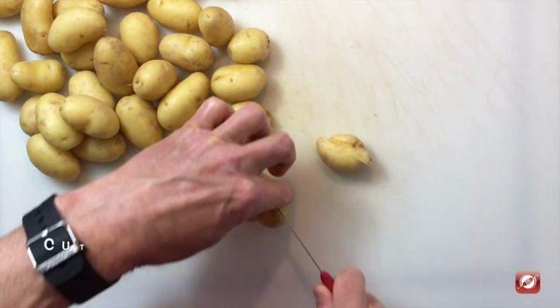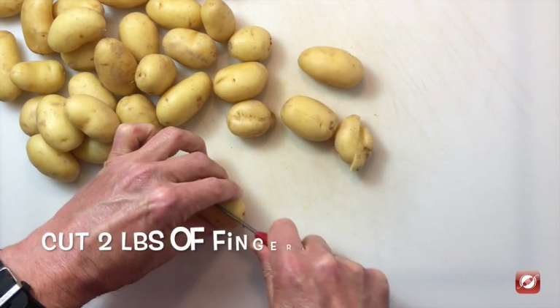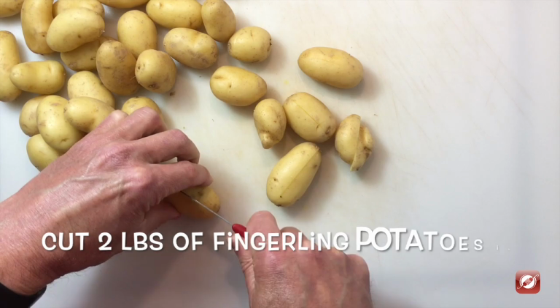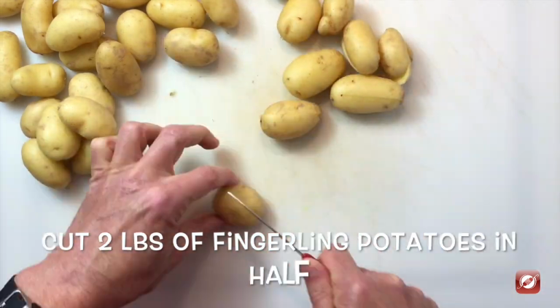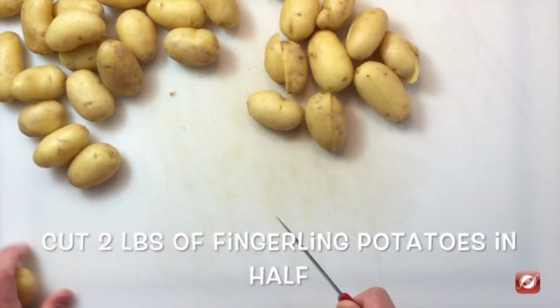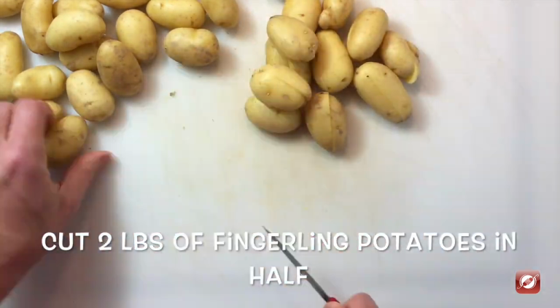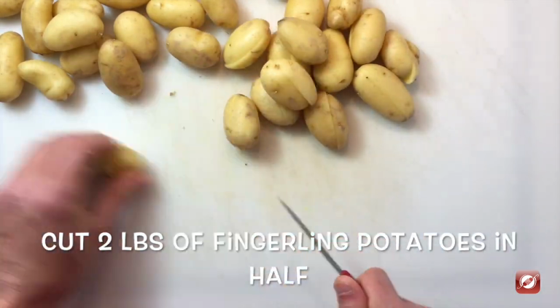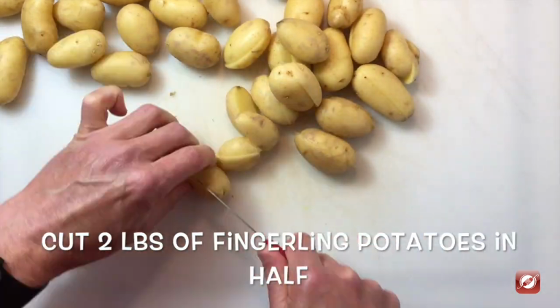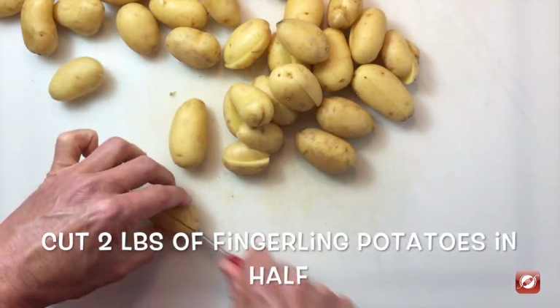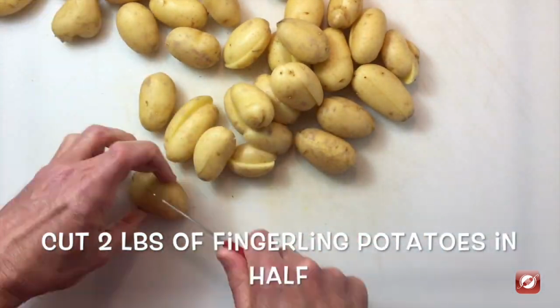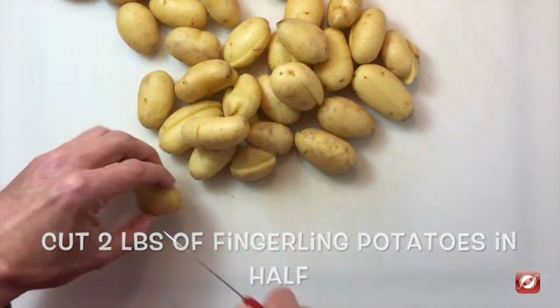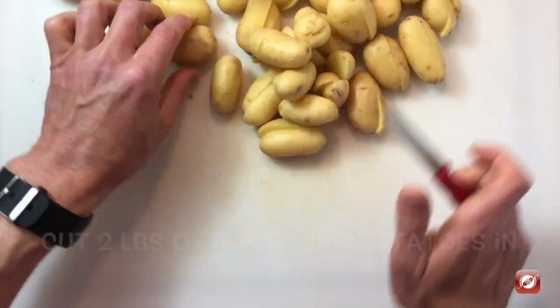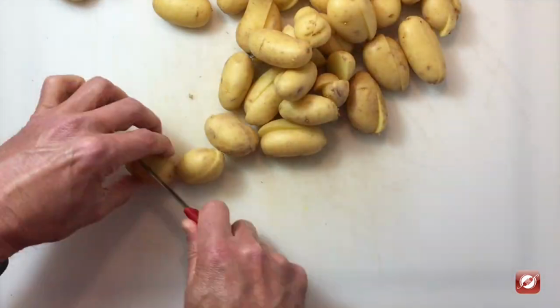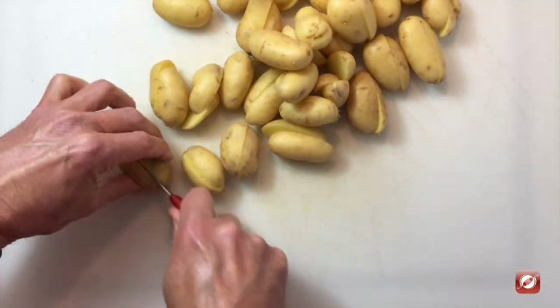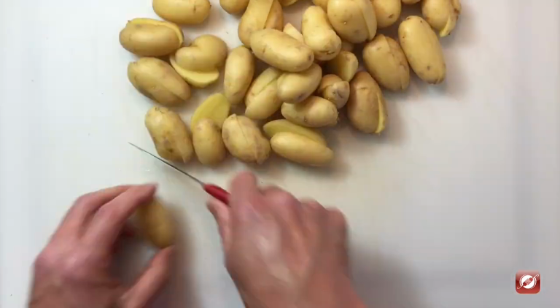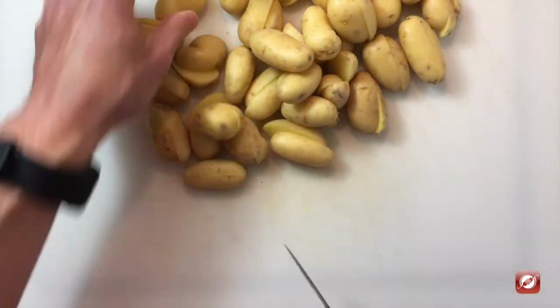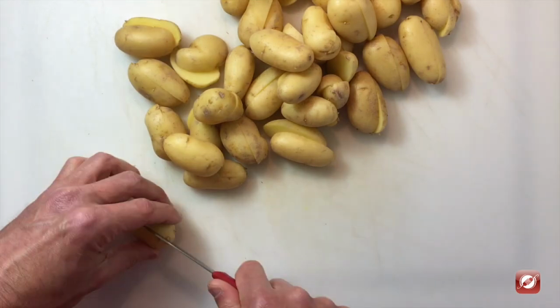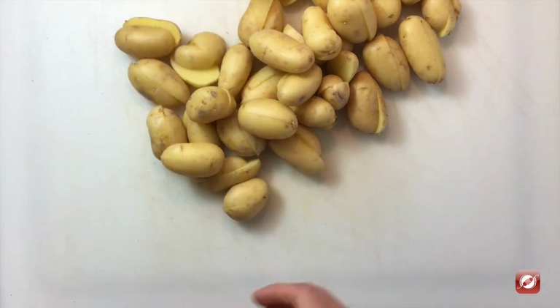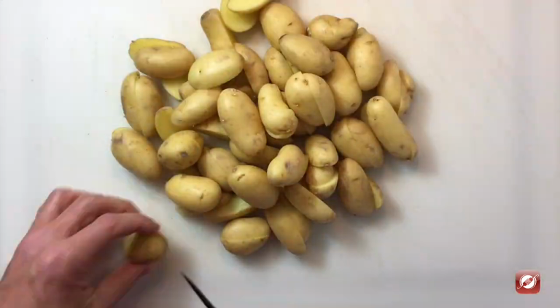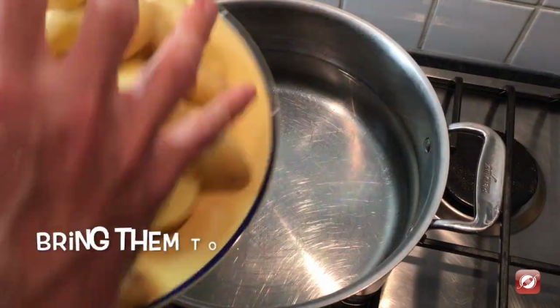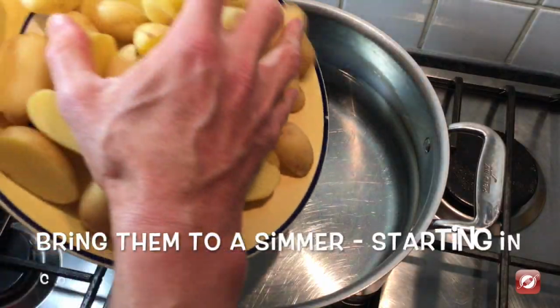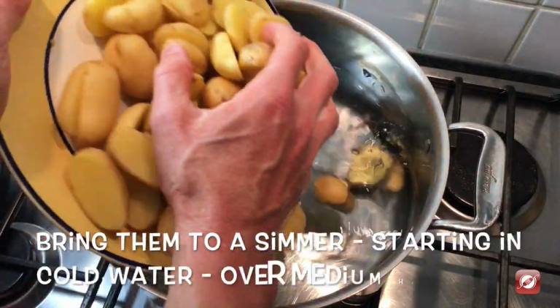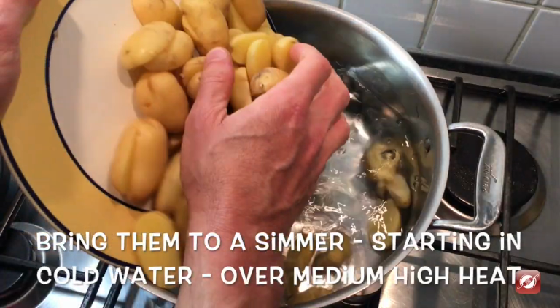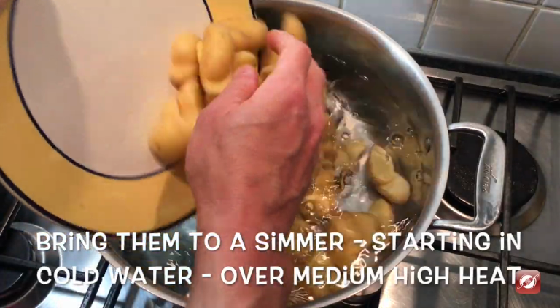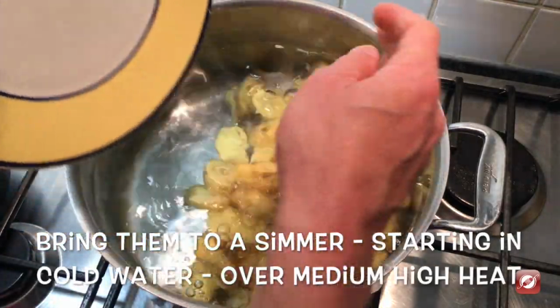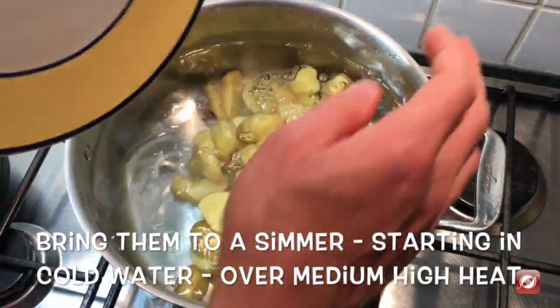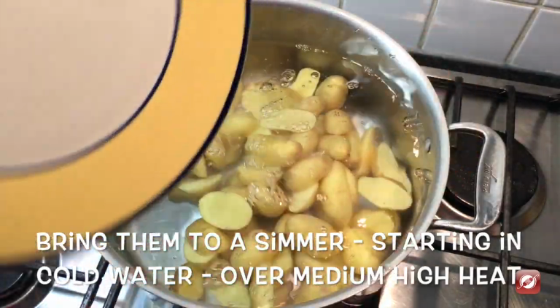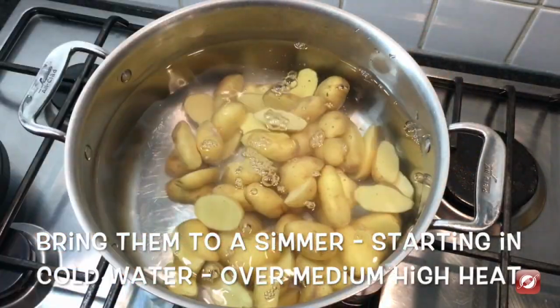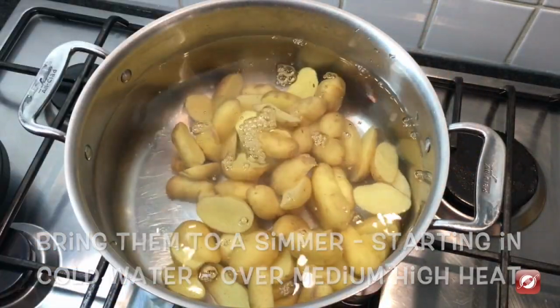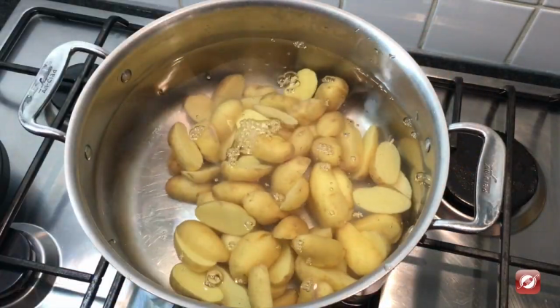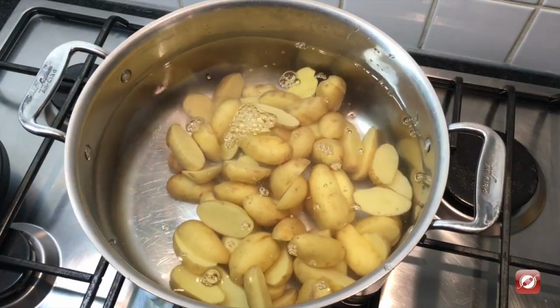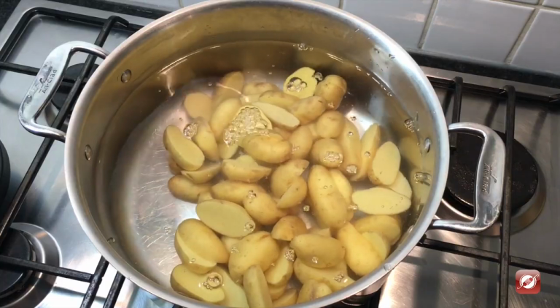I have two pounds of fingerling potatoes. I'm just going to take my paring knife and cut them in half. I have a large pot on the stove full of cold water and to it I'm going to add my potatoes.